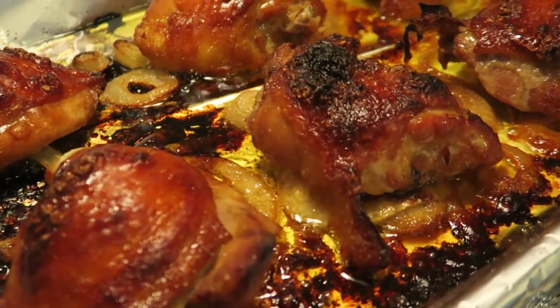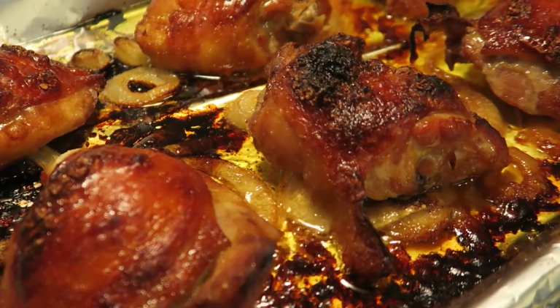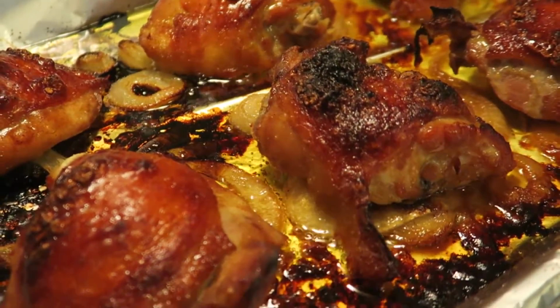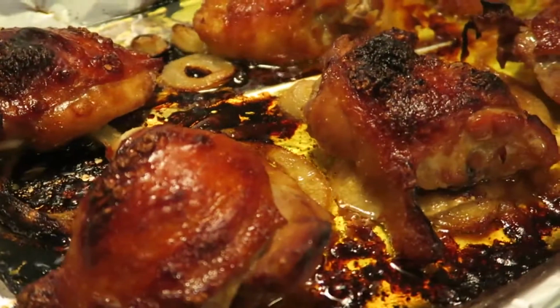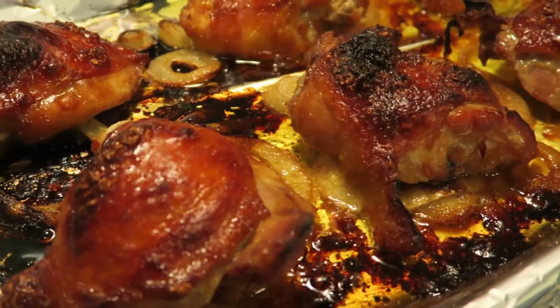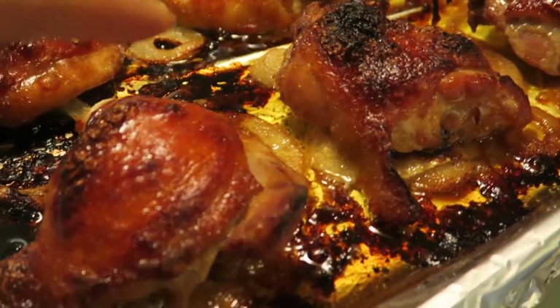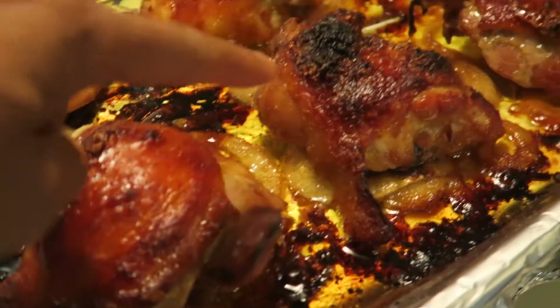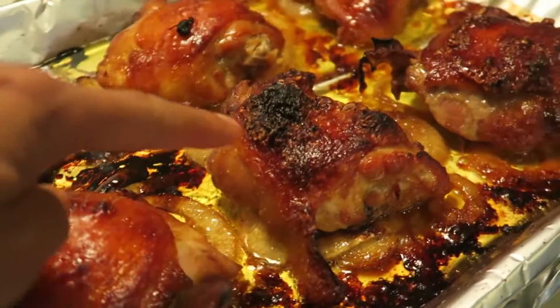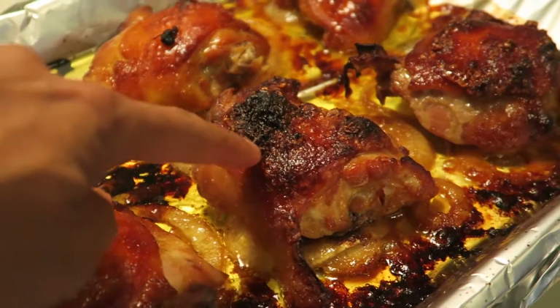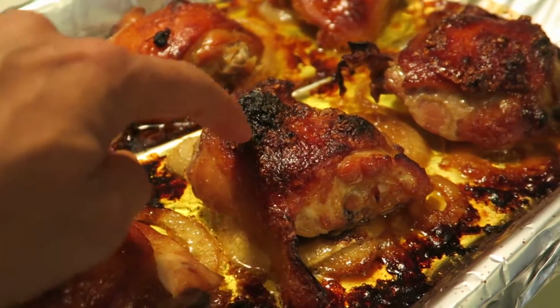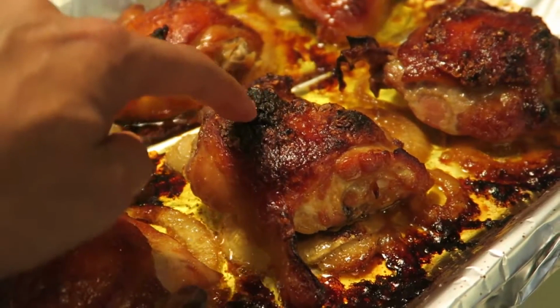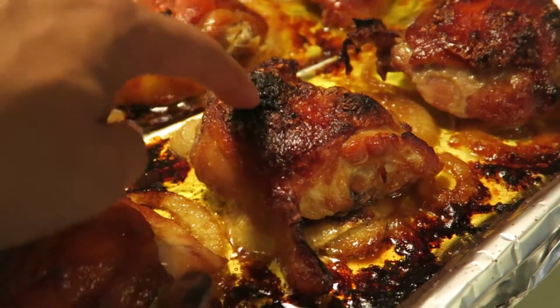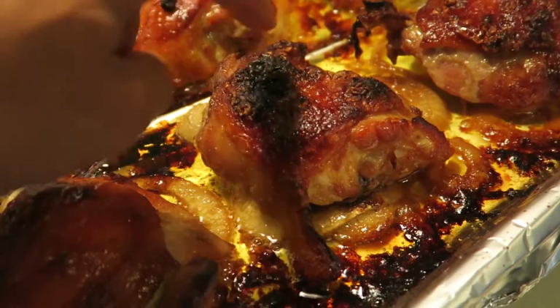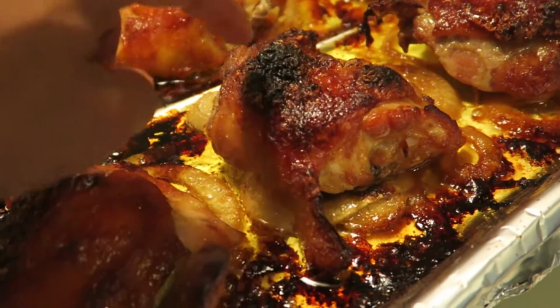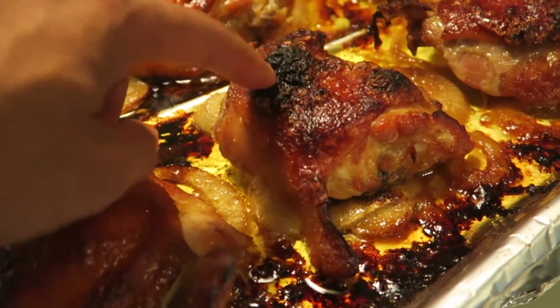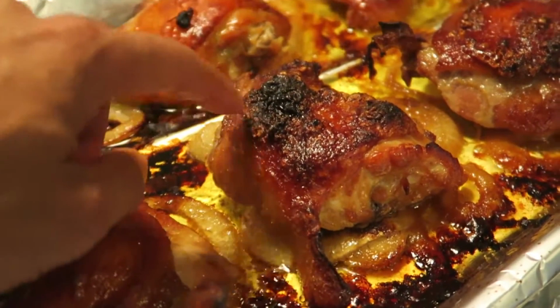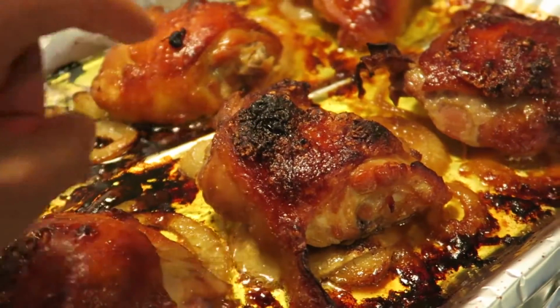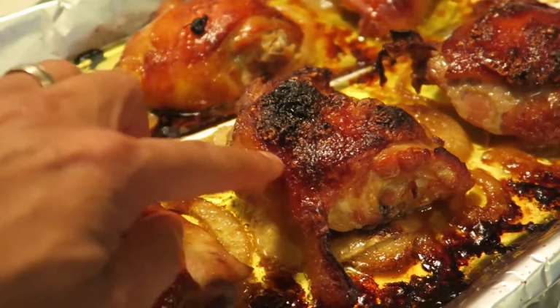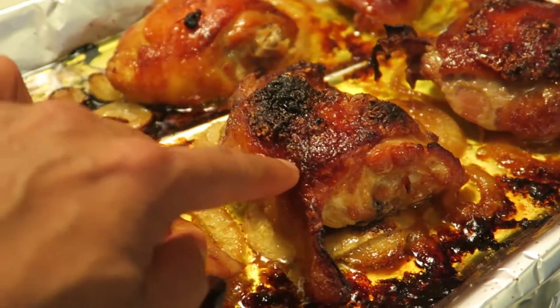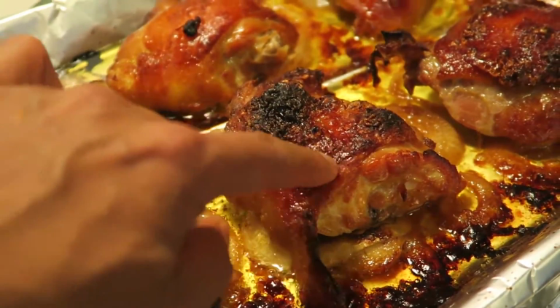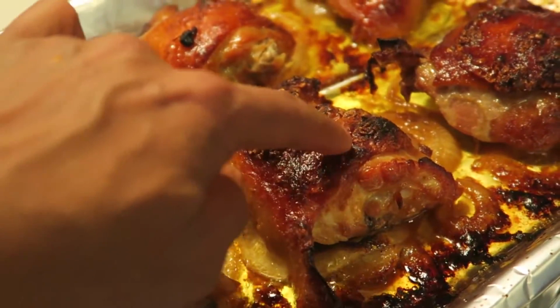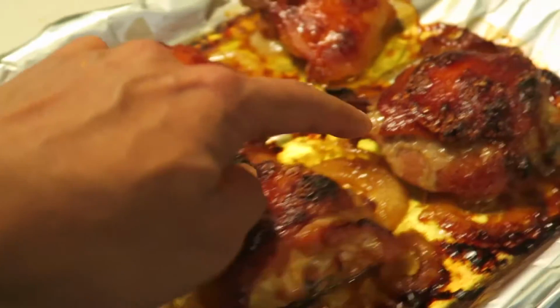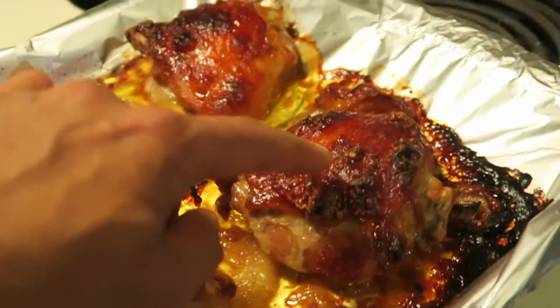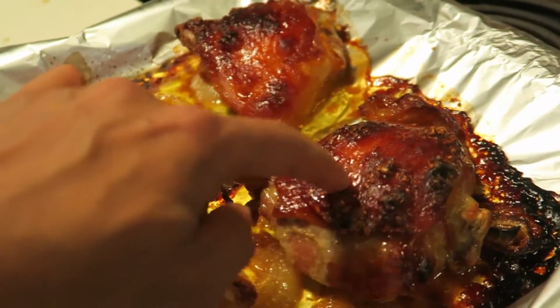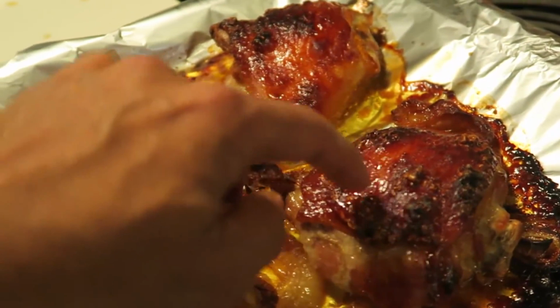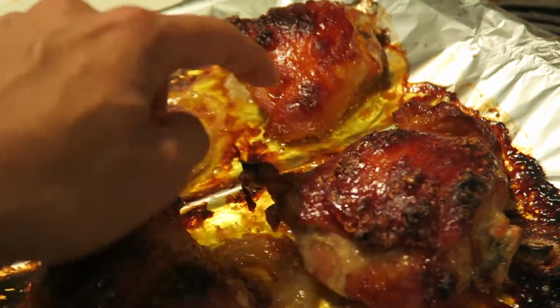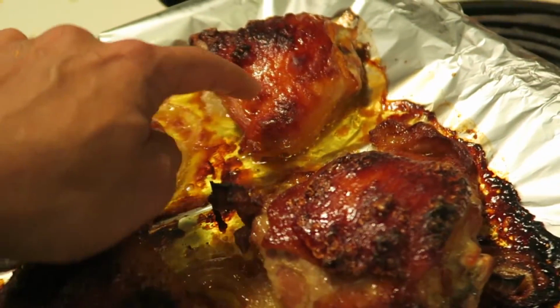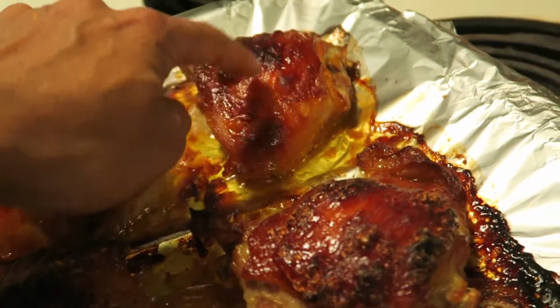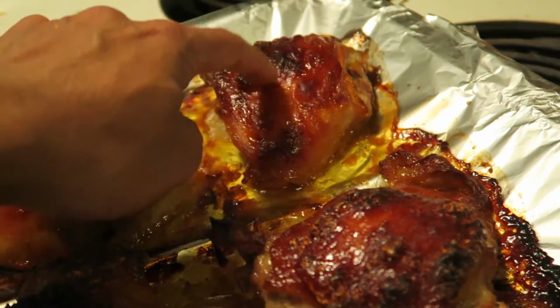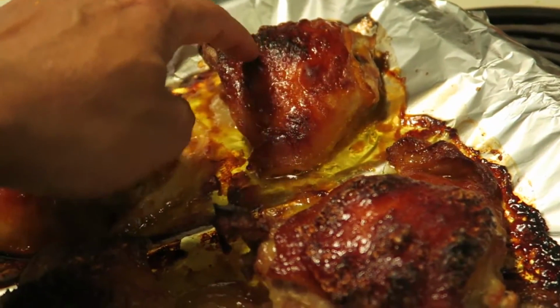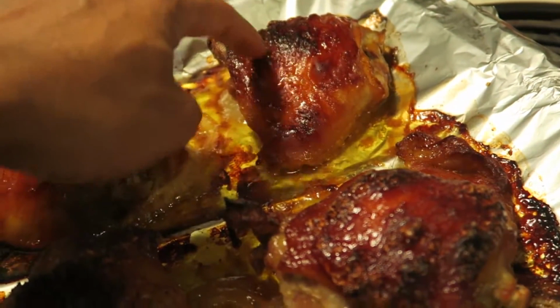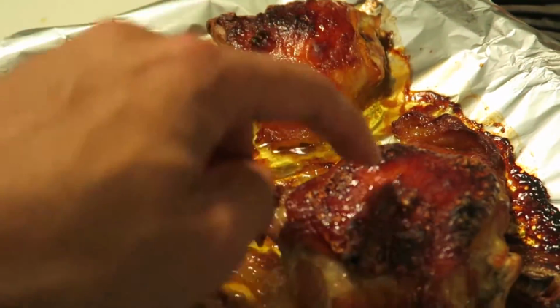Okay, chicken is done. This is why I like baking chicken thighs versus grilling — because the skin is really nice and crispy.